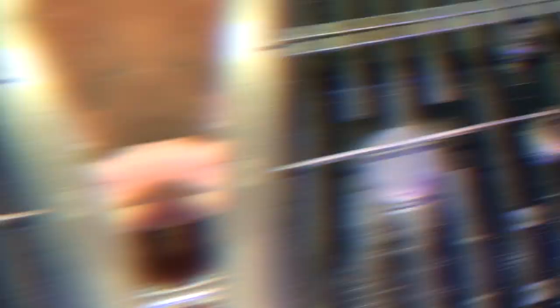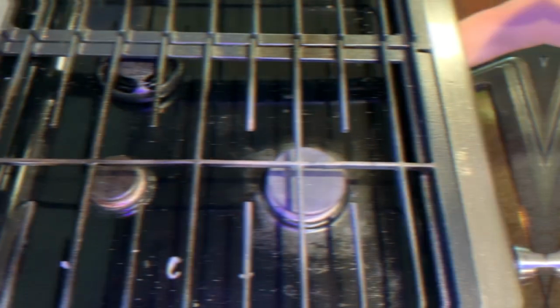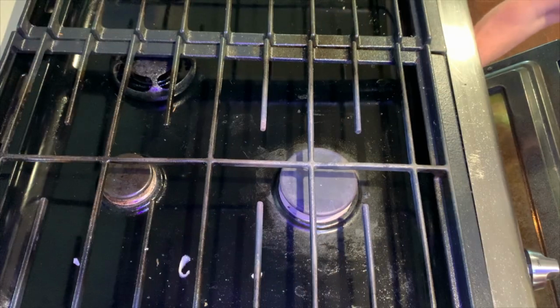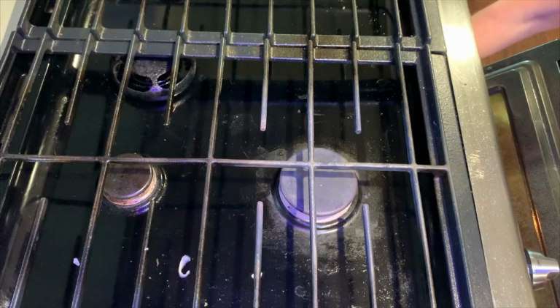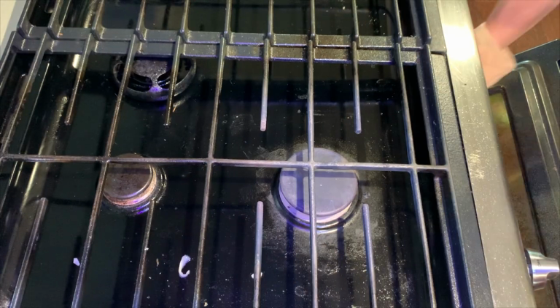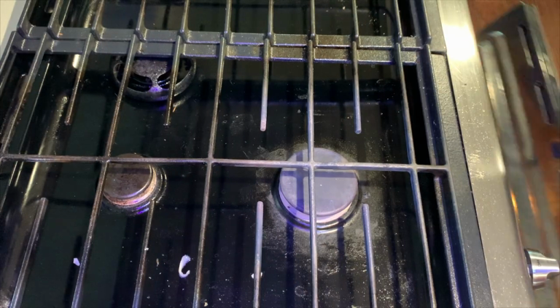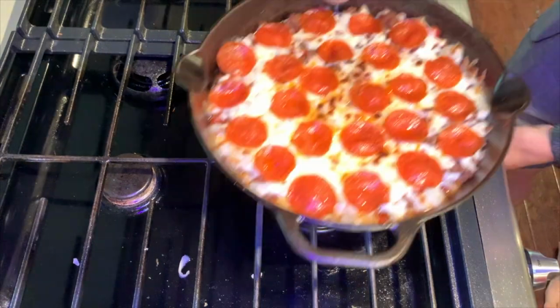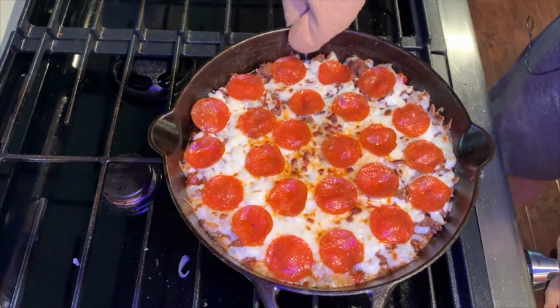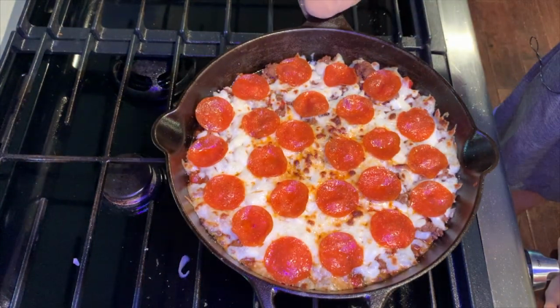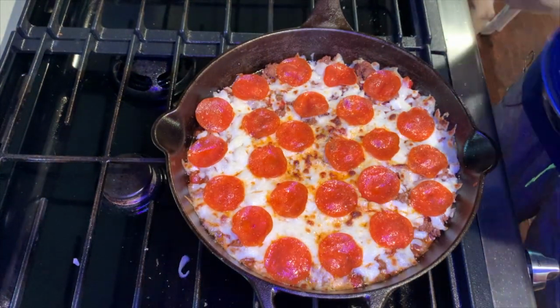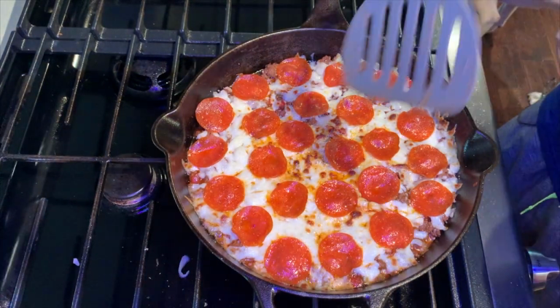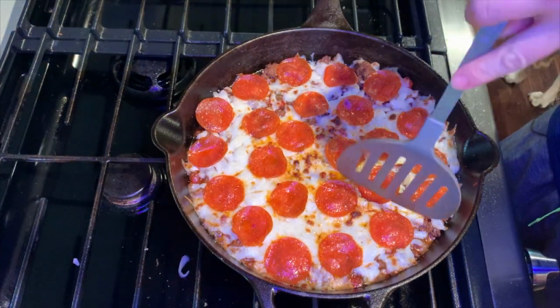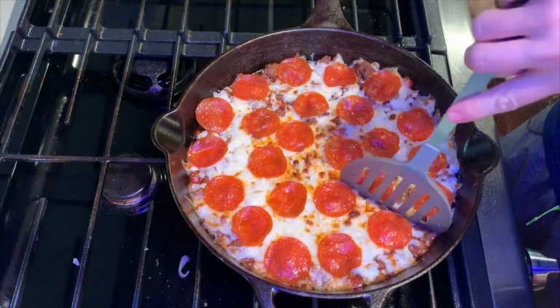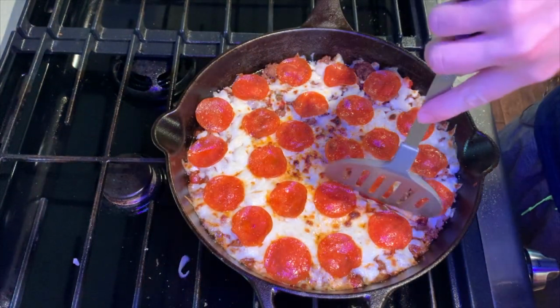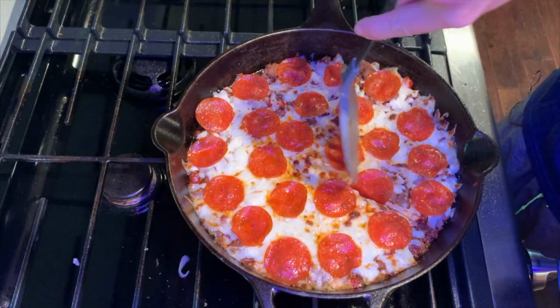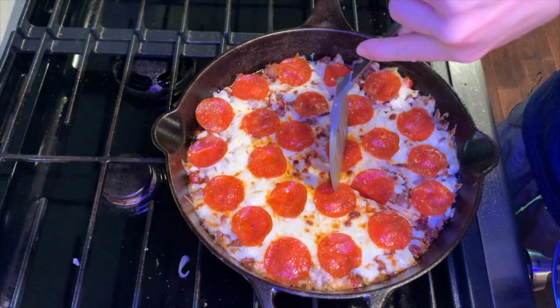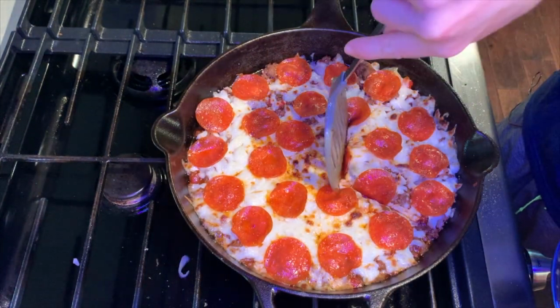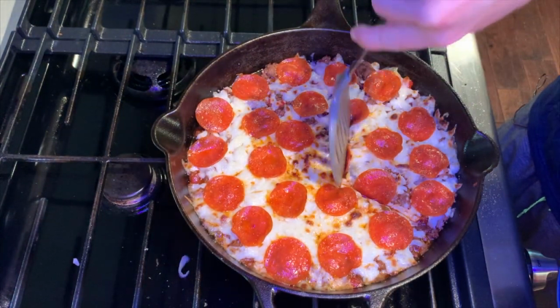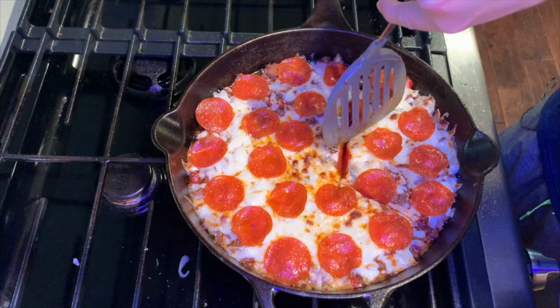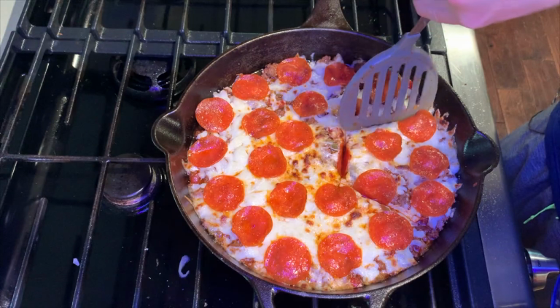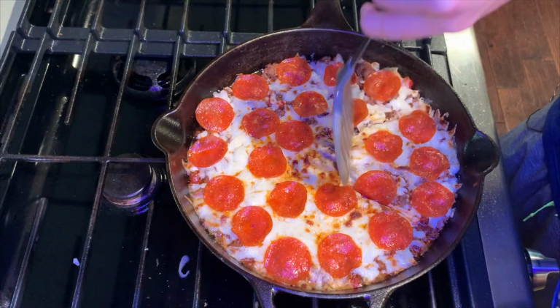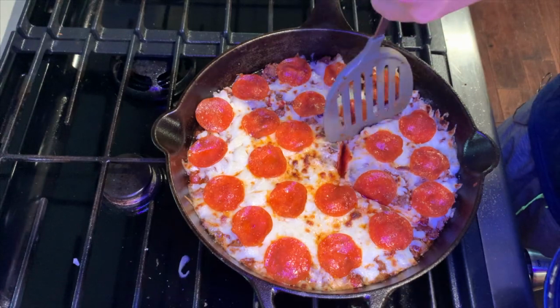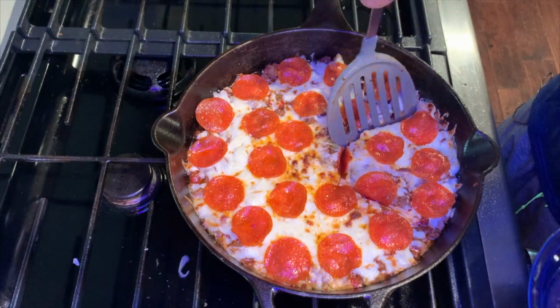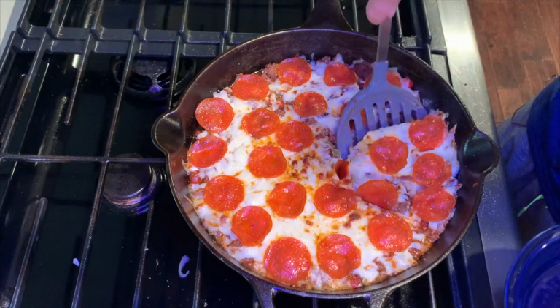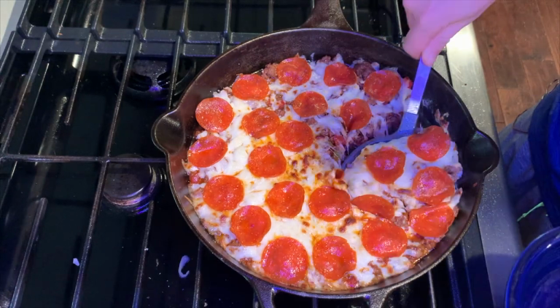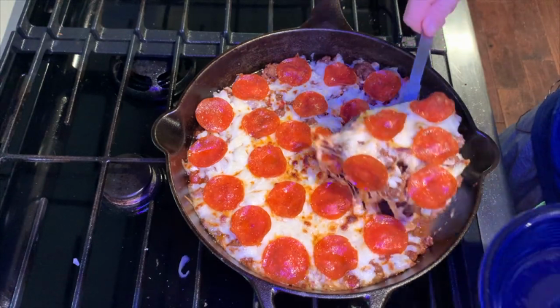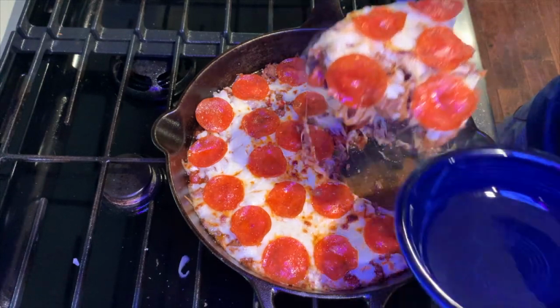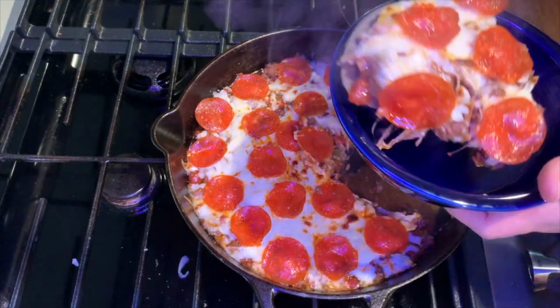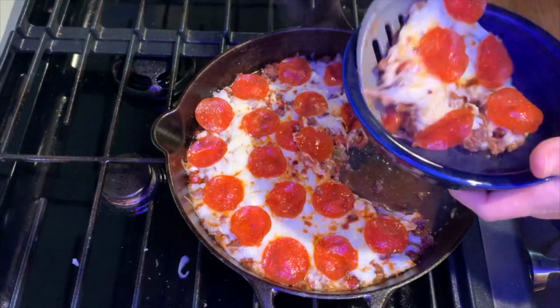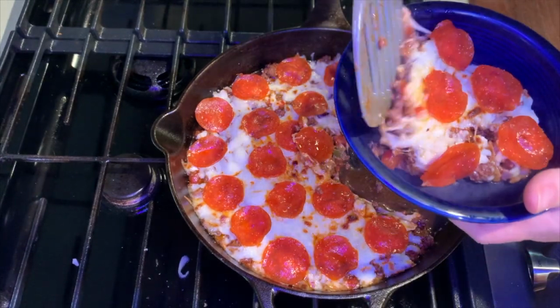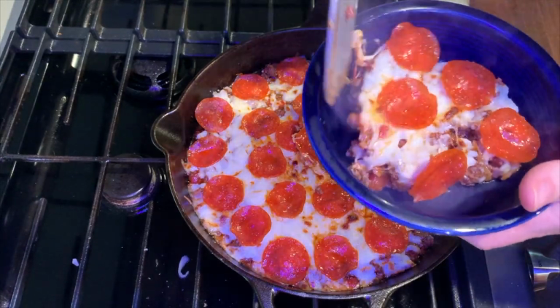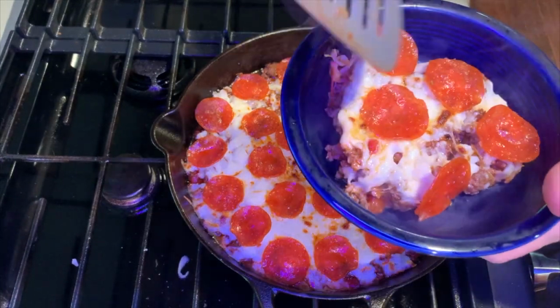After three minutes, remove from the oven and go ahead and serve. If you want, you can top with some red chili flakes. Thanks for joining us today on Skillet Sundays.